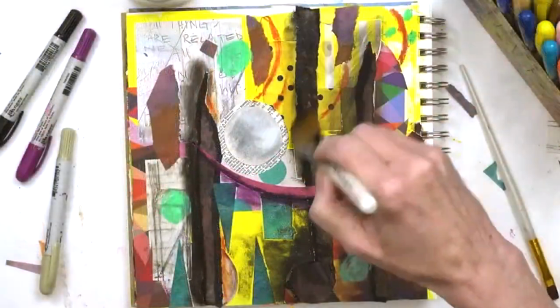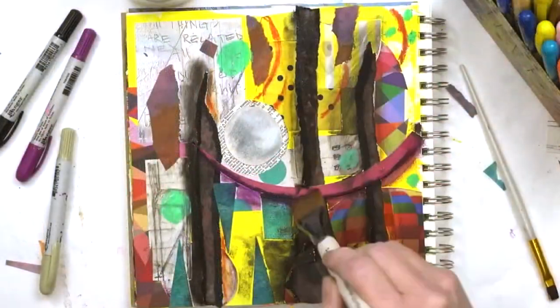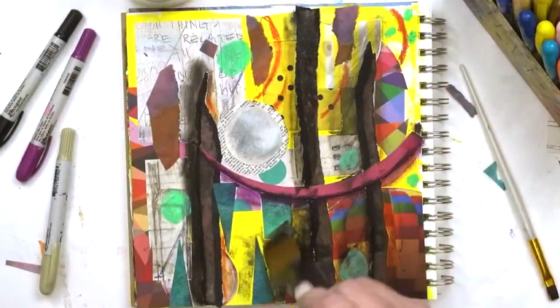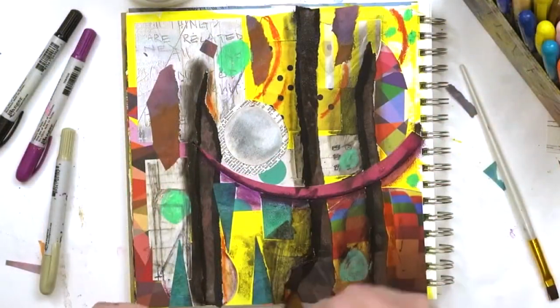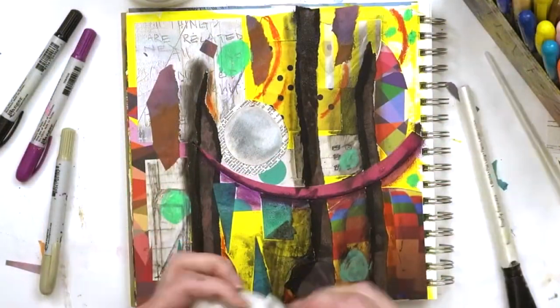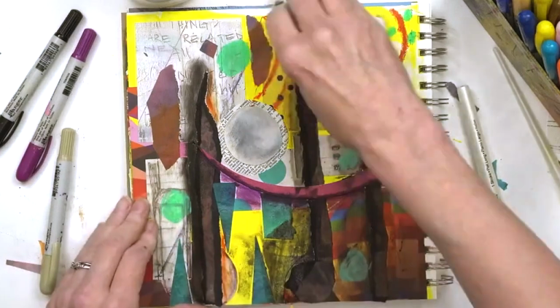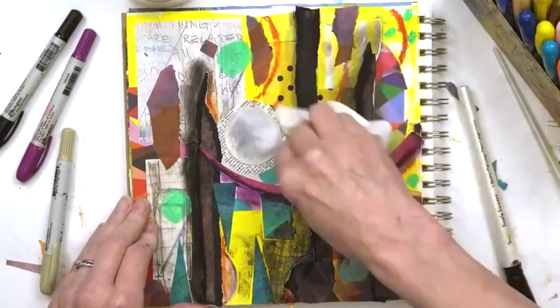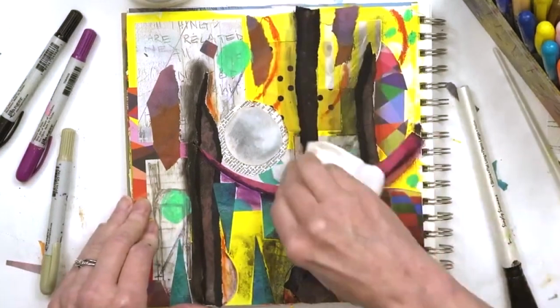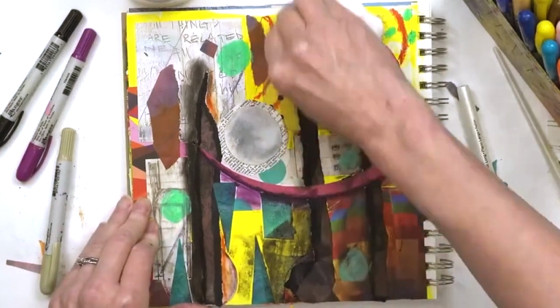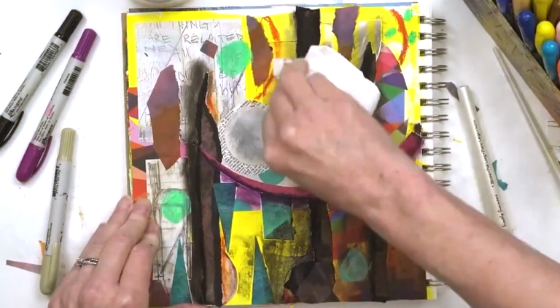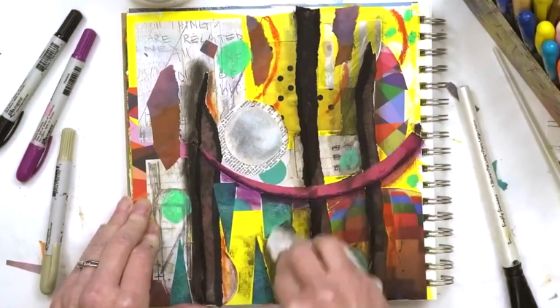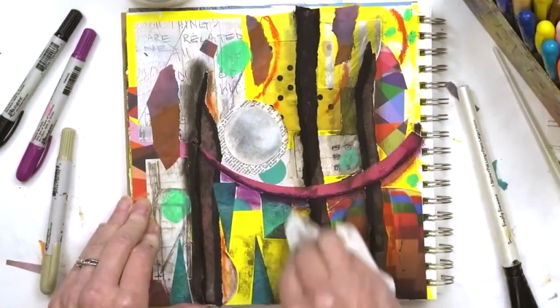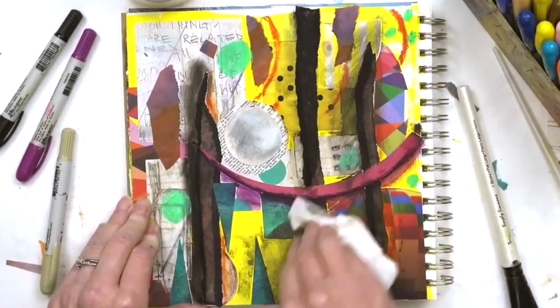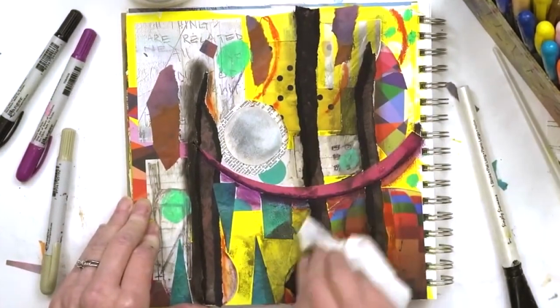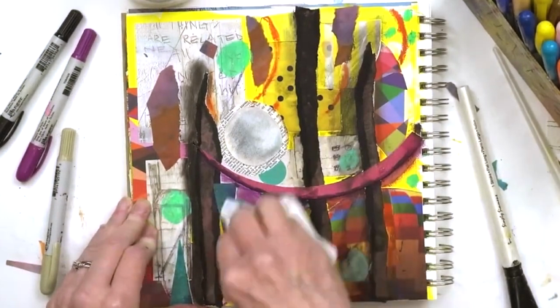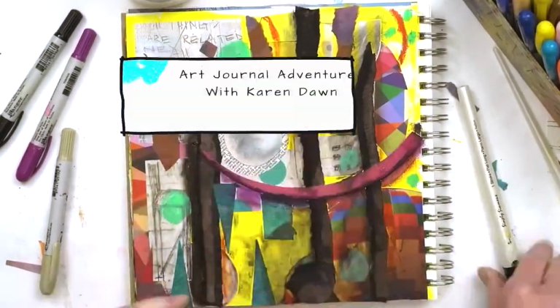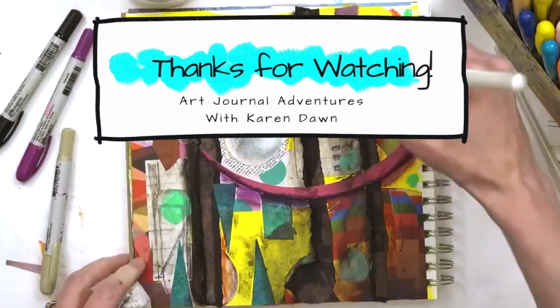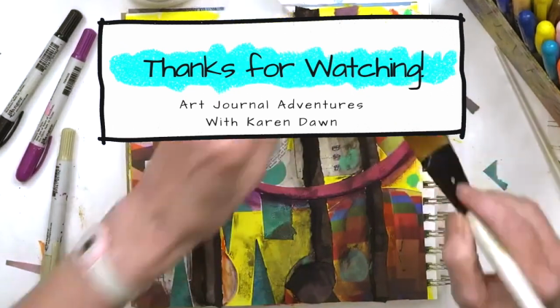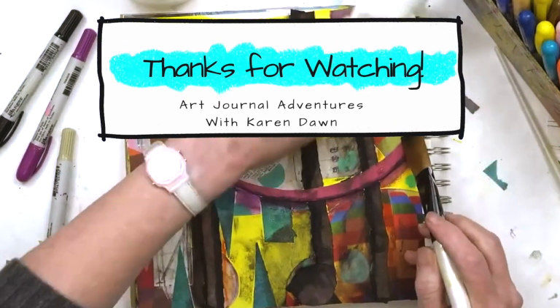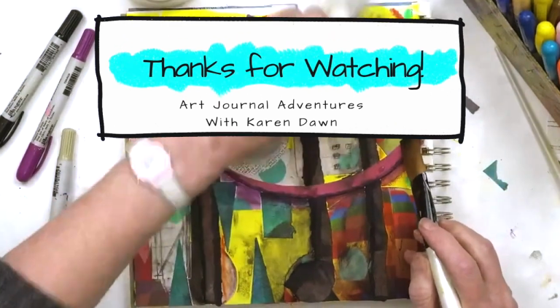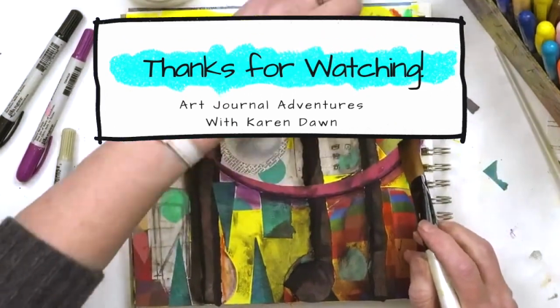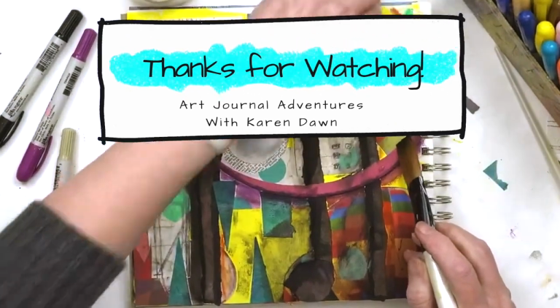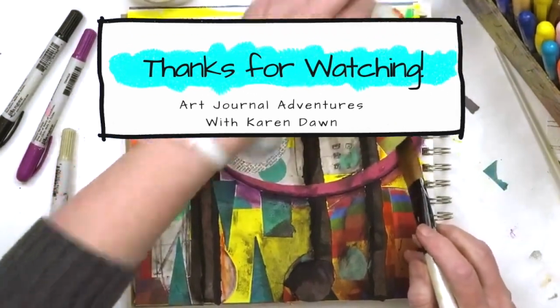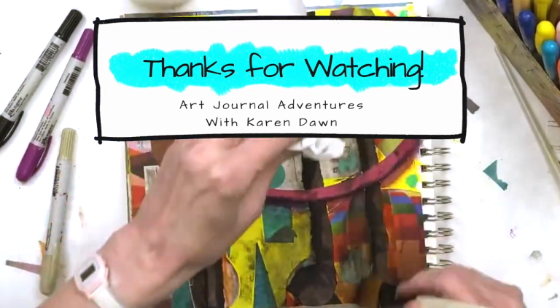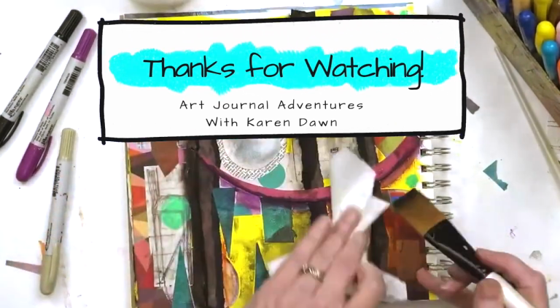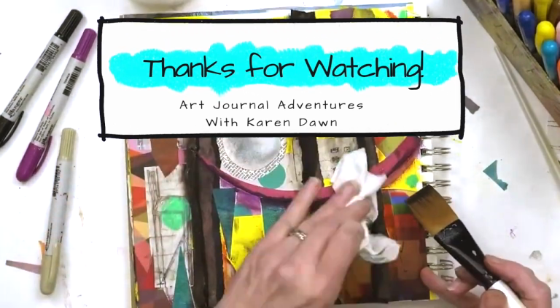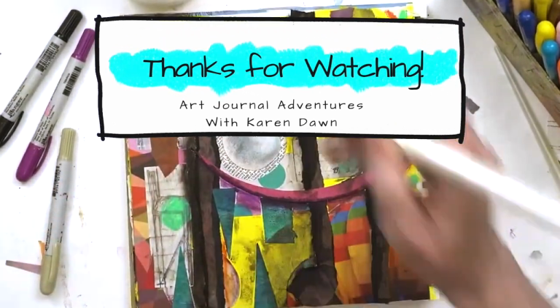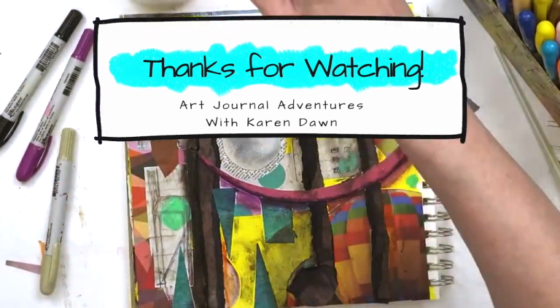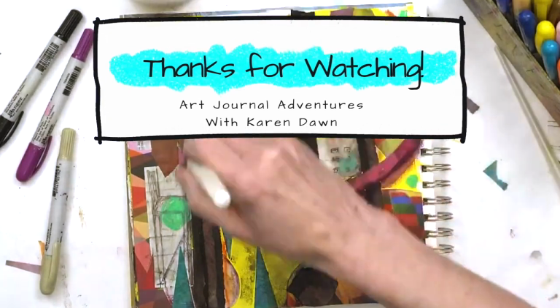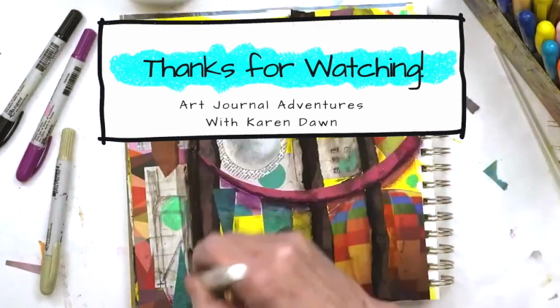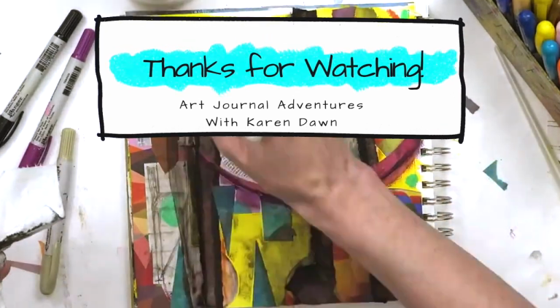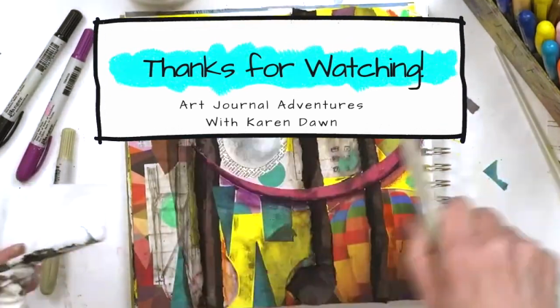It's so much fun to create this way. I hope you will grab some scraps and see what you can make. And if you're looking for some more inspiration, click on one of these videos. See you later.